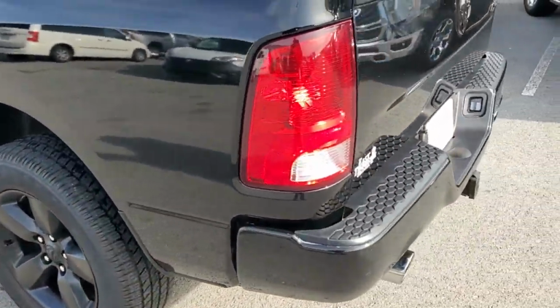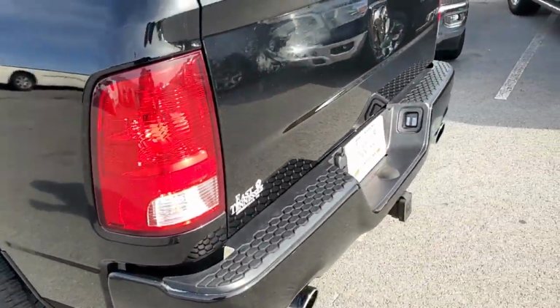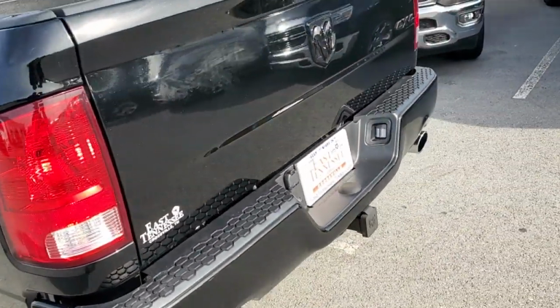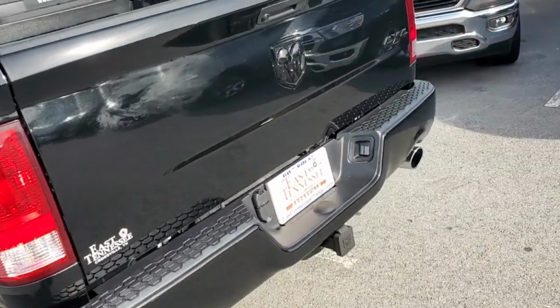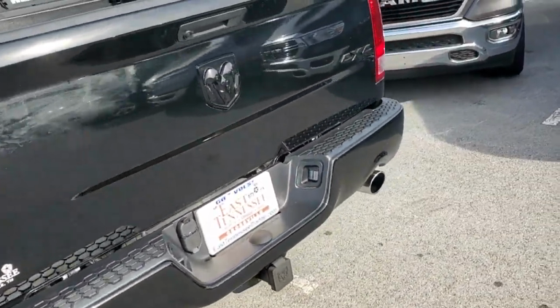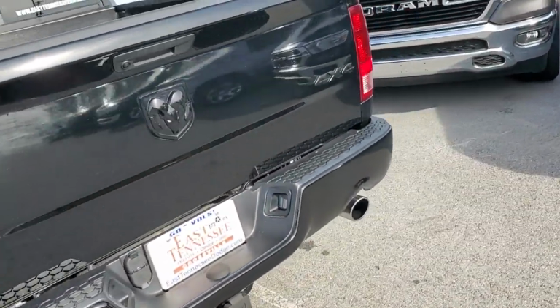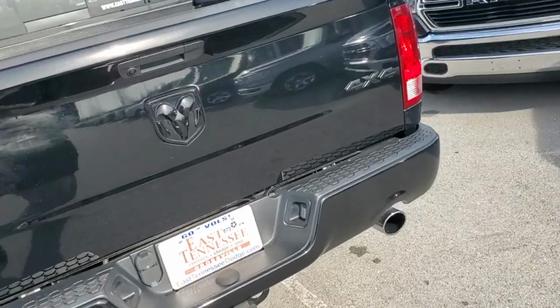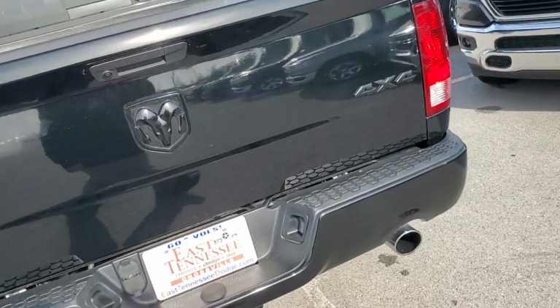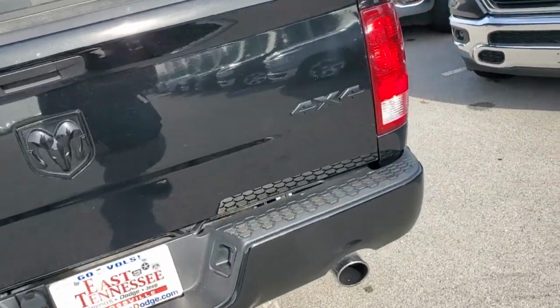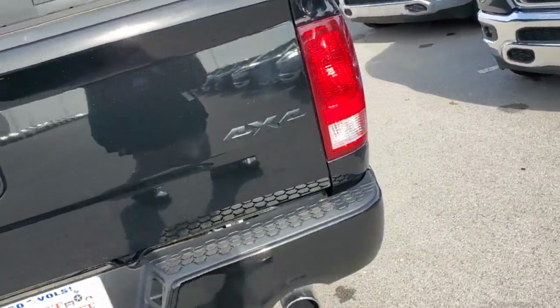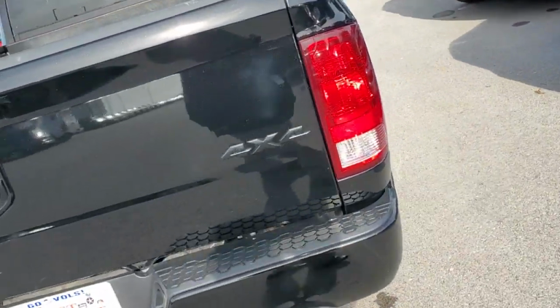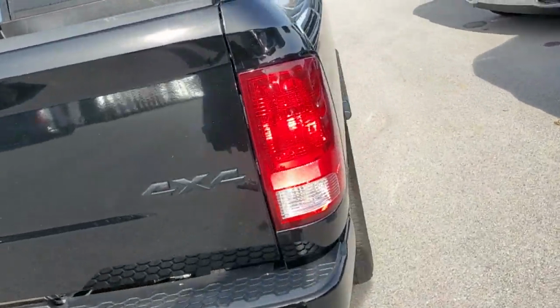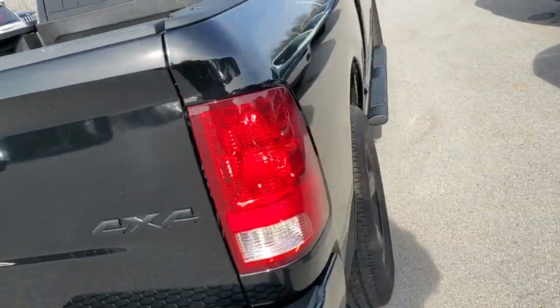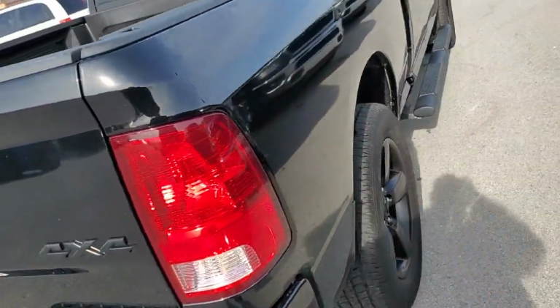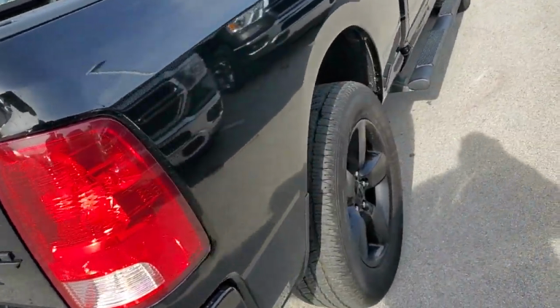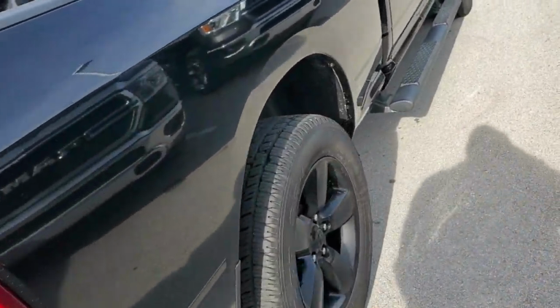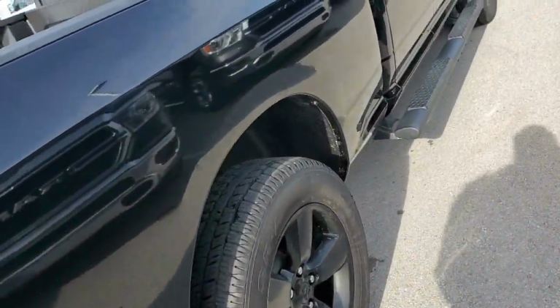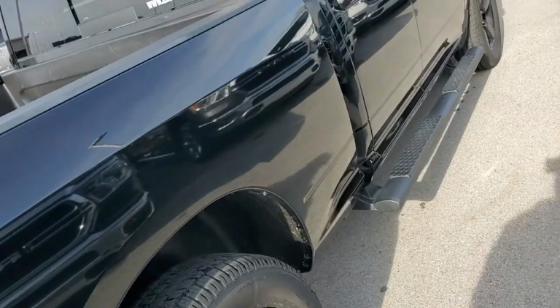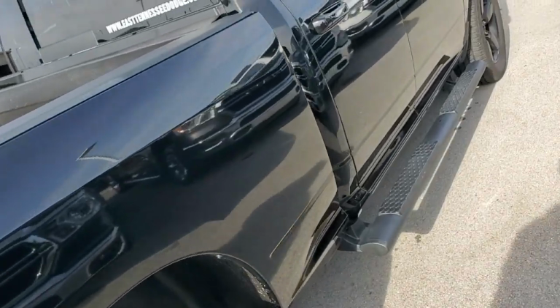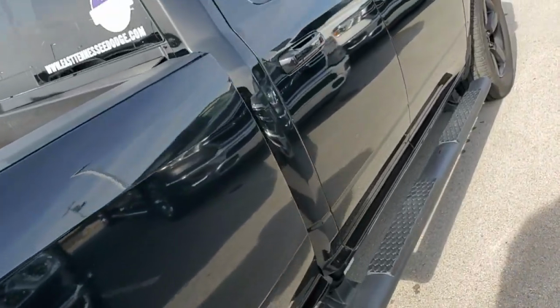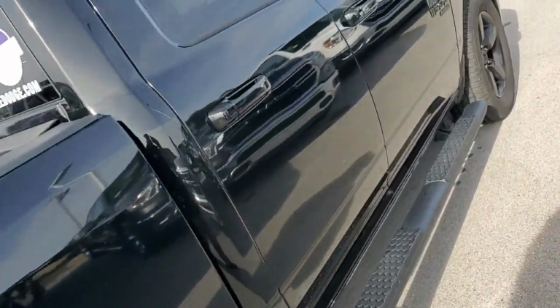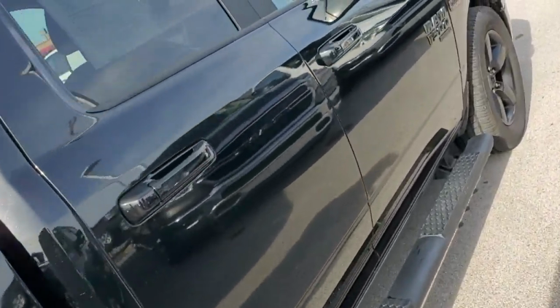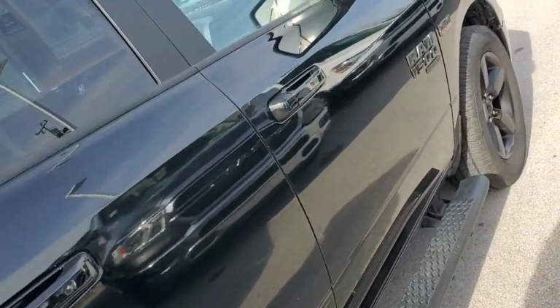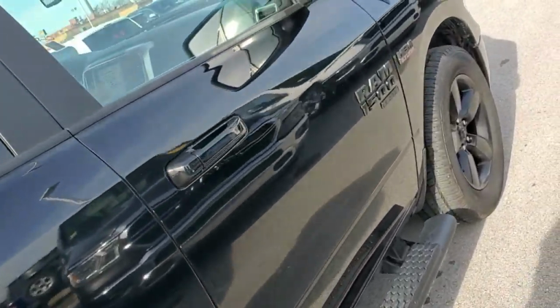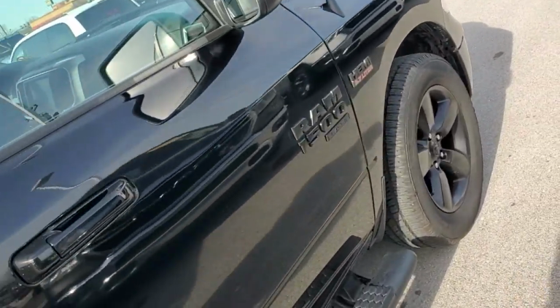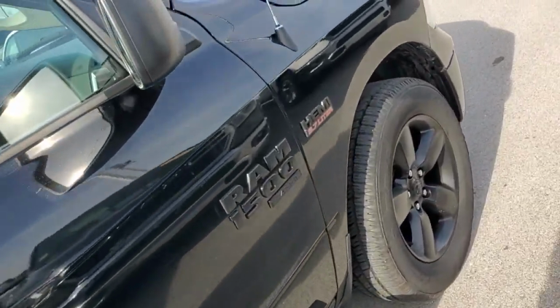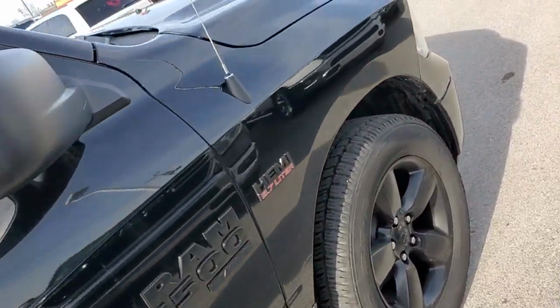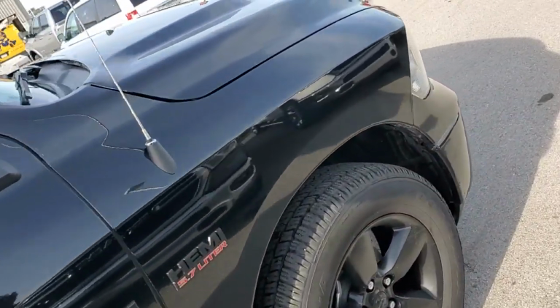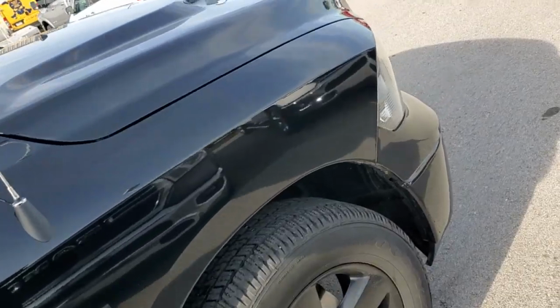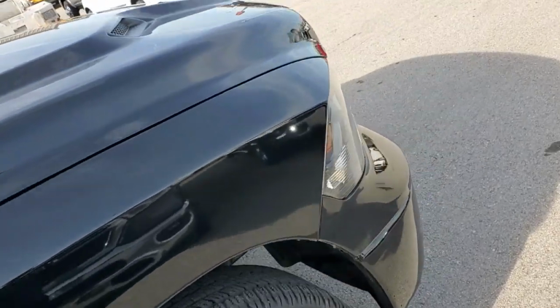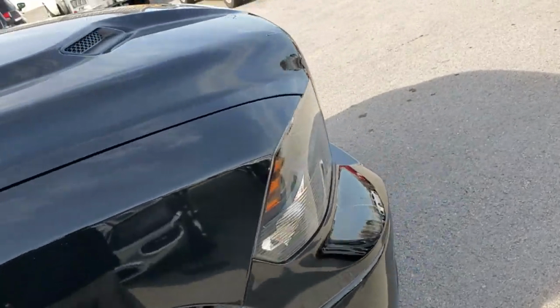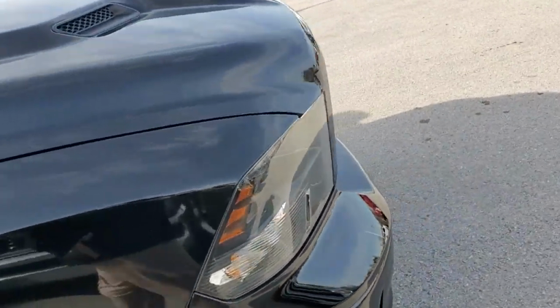Like new truck, just needs a fresh bath. You'll be good to go. If you have any questions or anything like that, give me a call. The number is 931-335-9000.